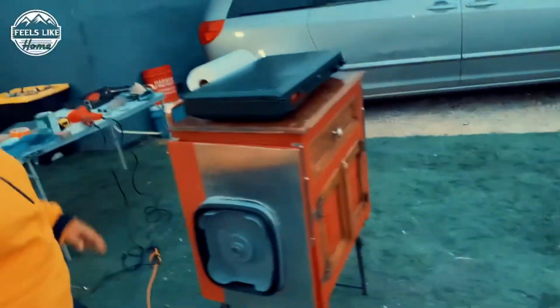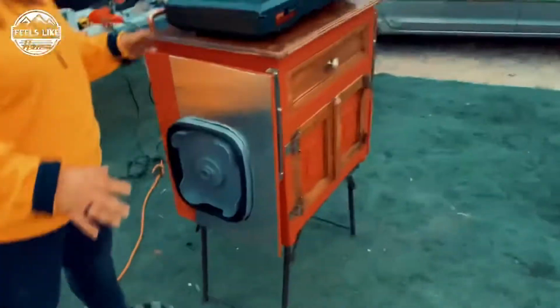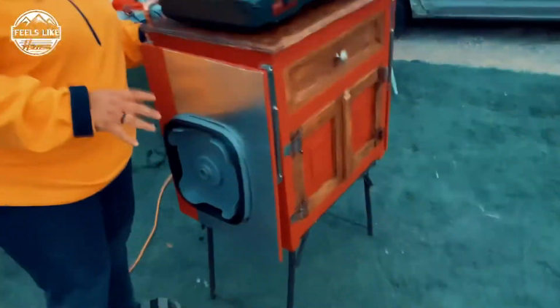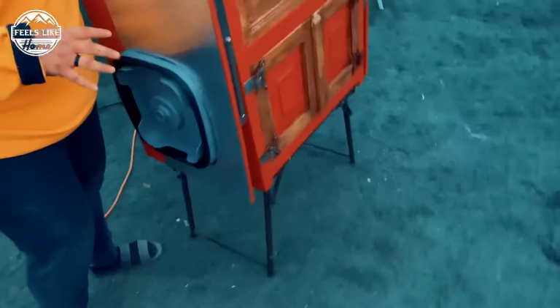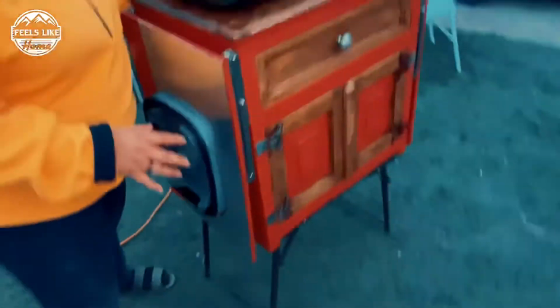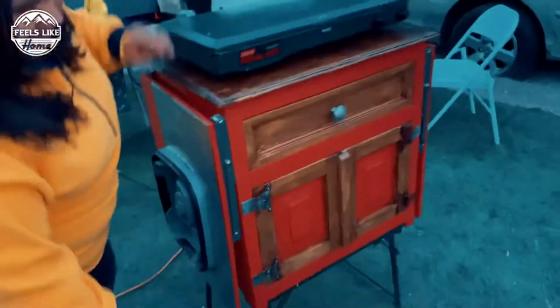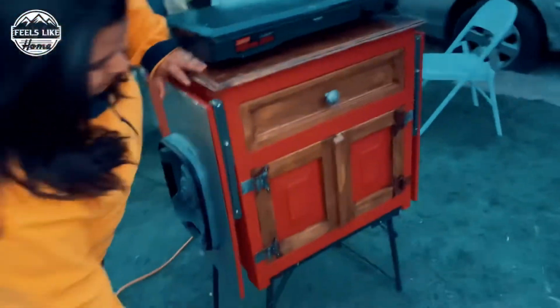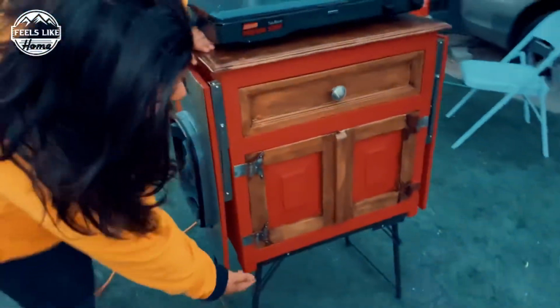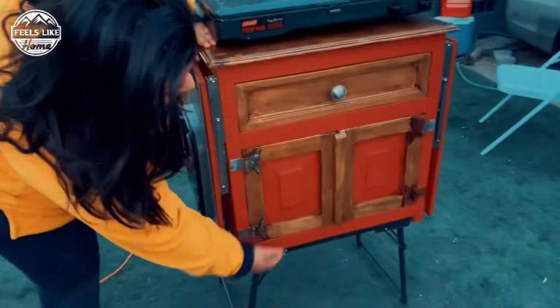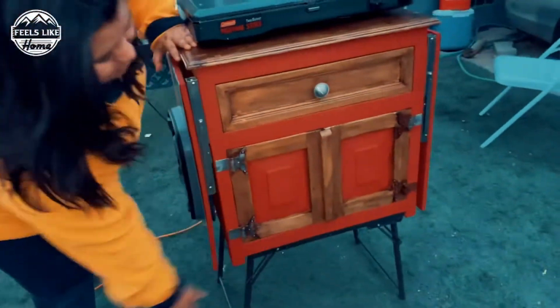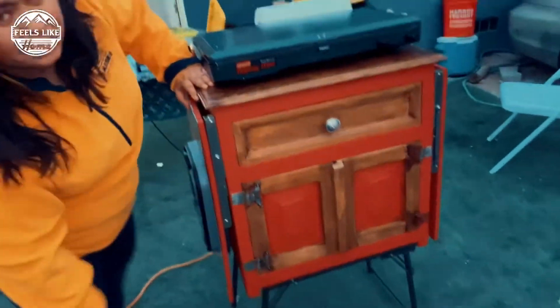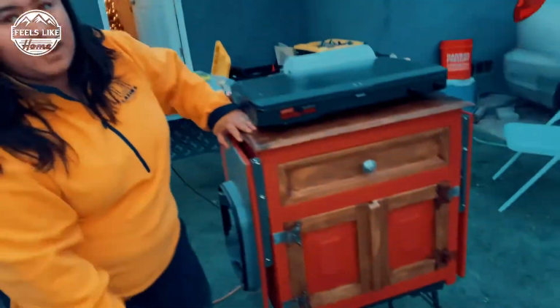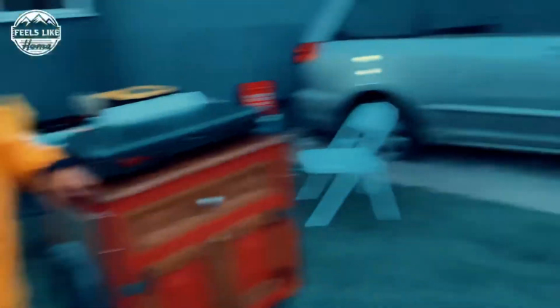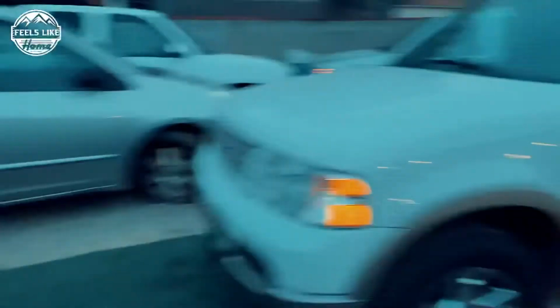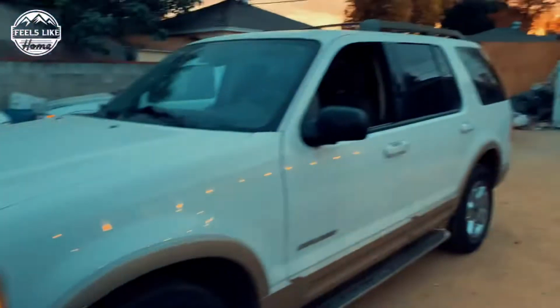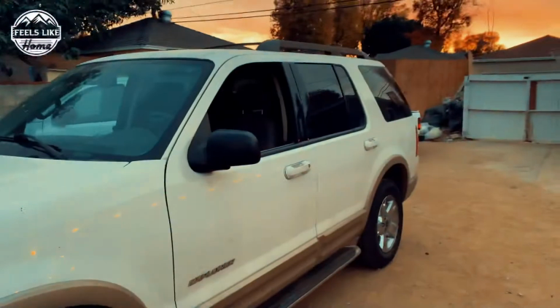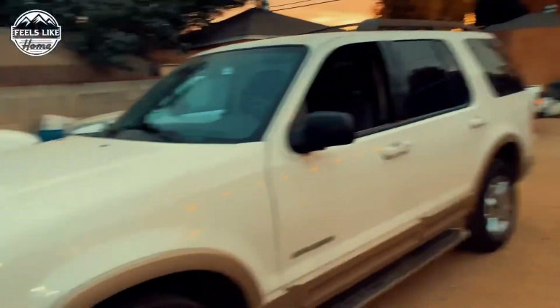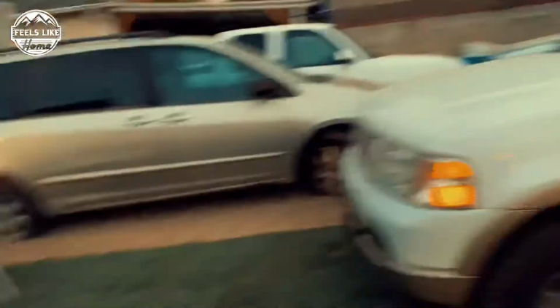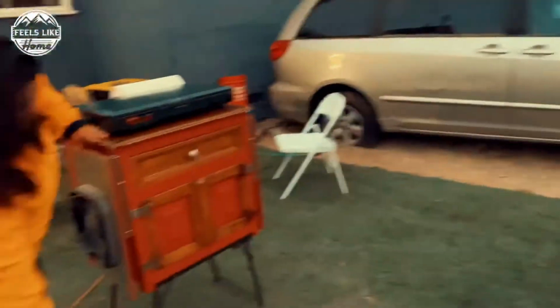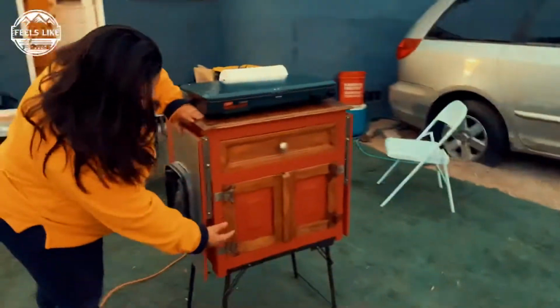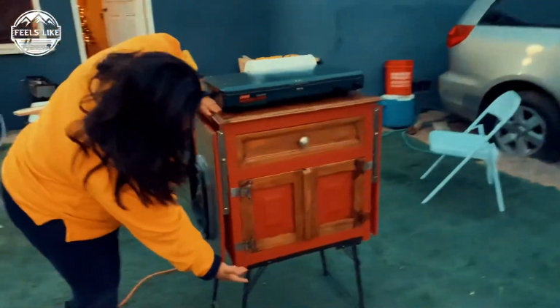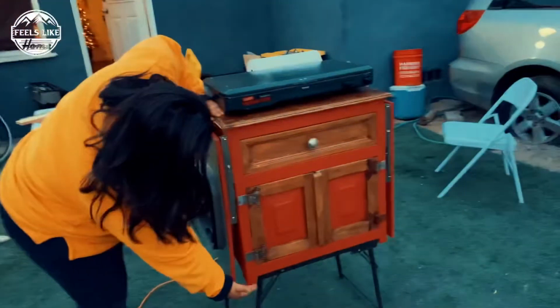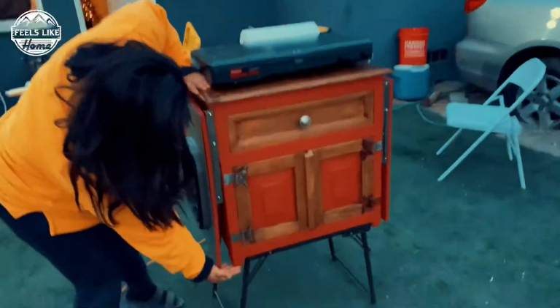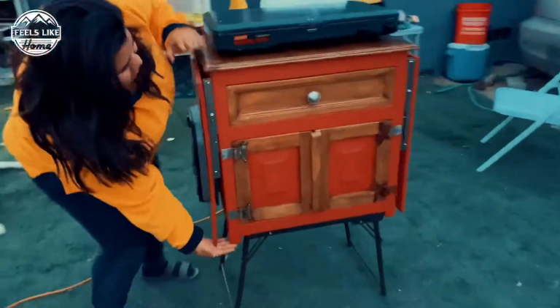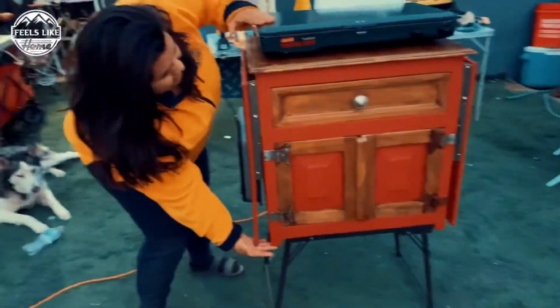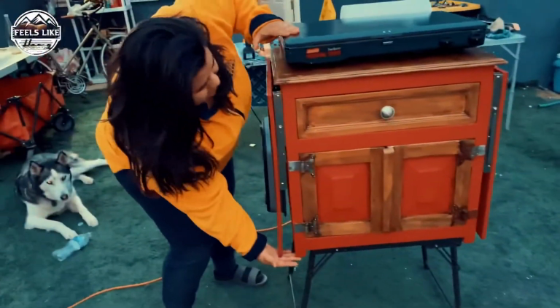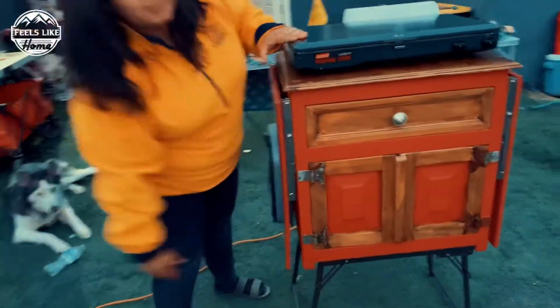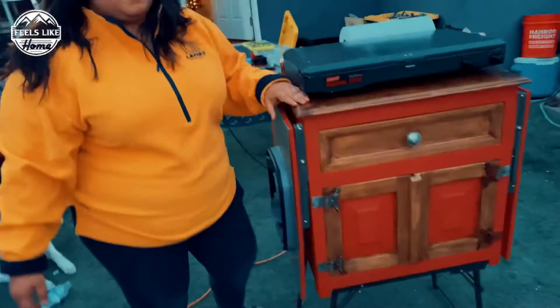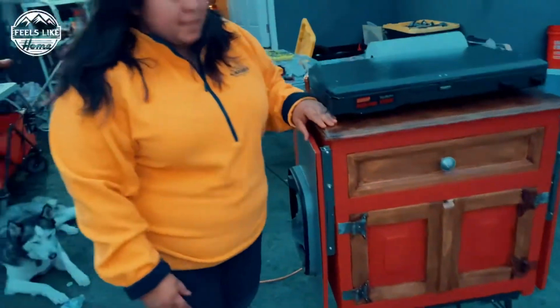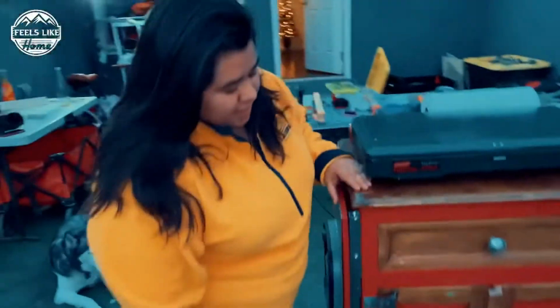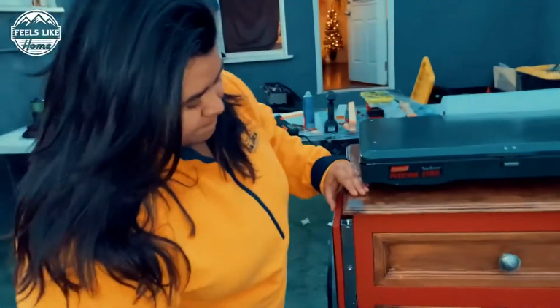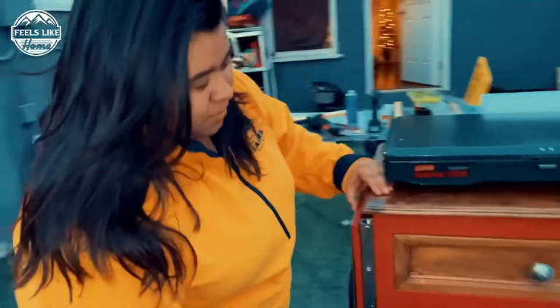Do the legs fold on this? Yes, these legs fold up, so when it's in the car it'll be folded — it's only going to be this high.